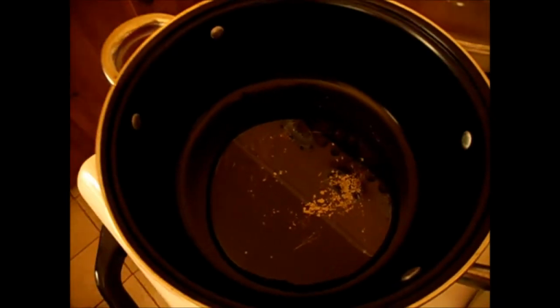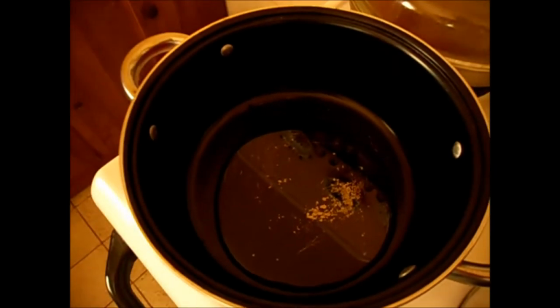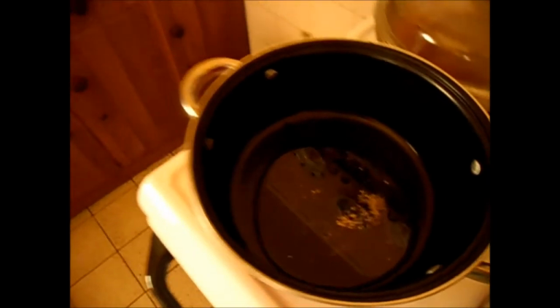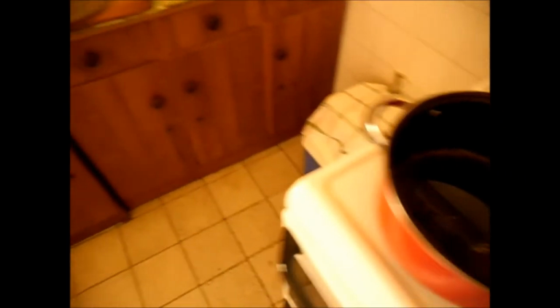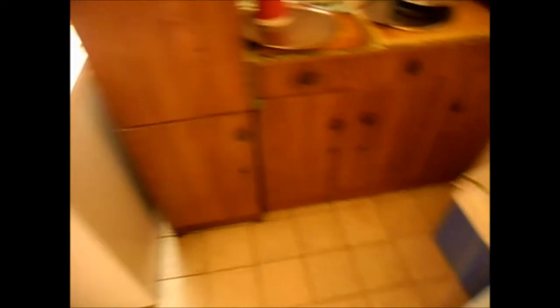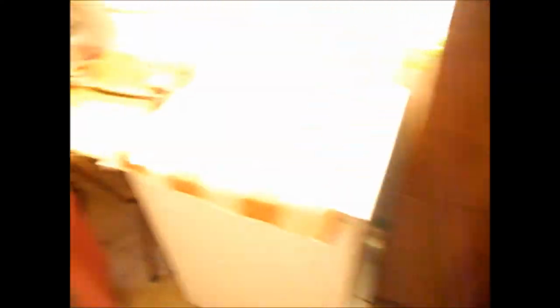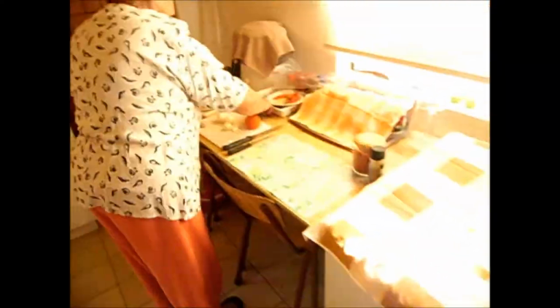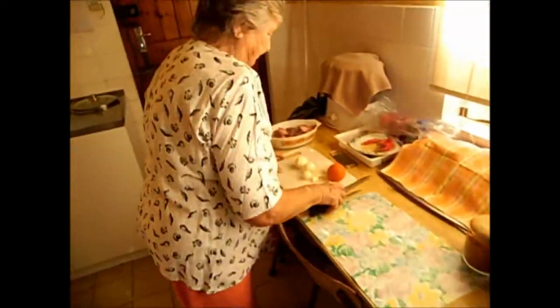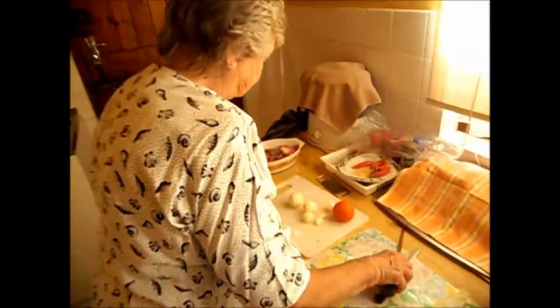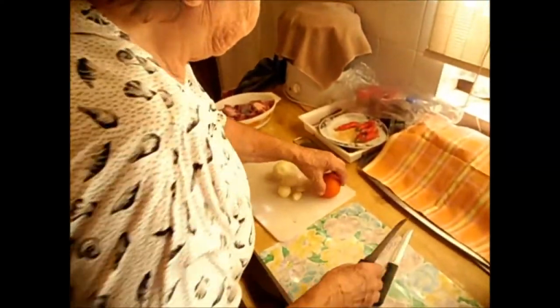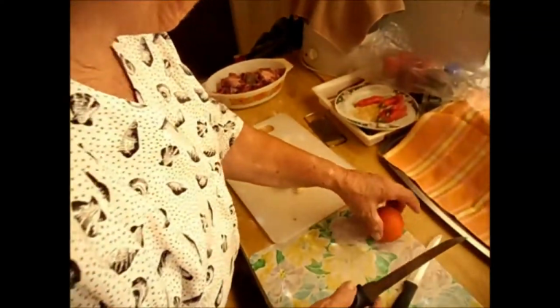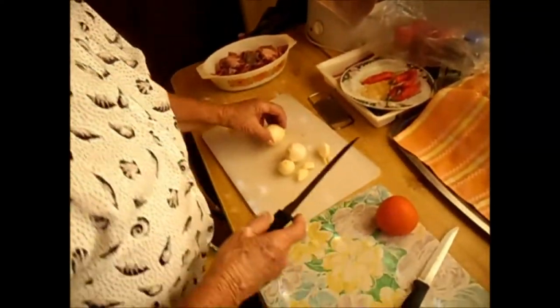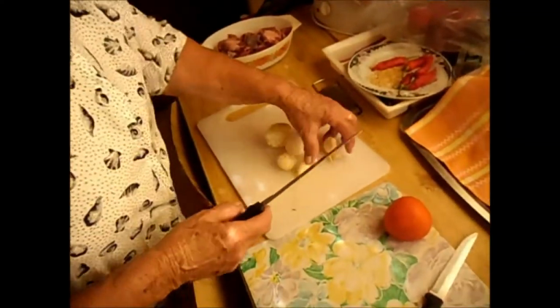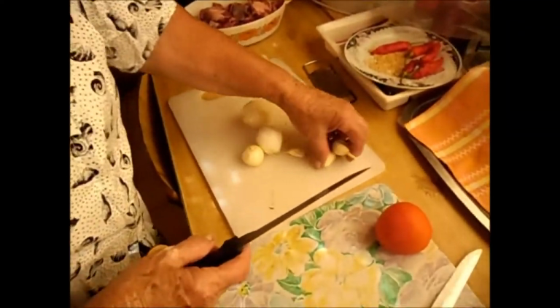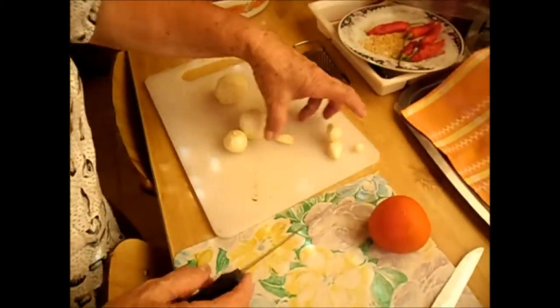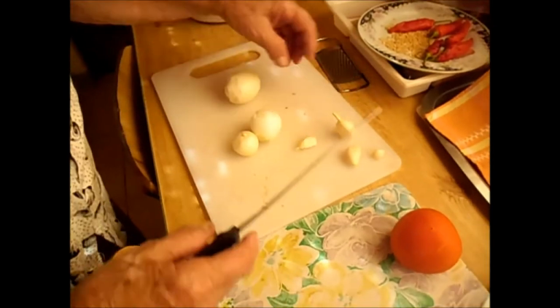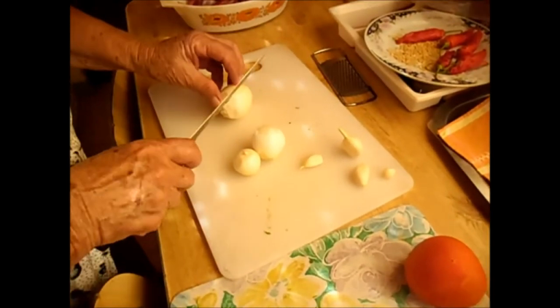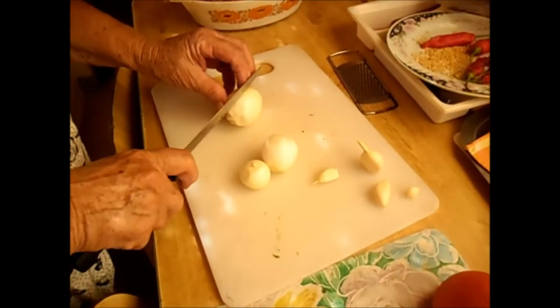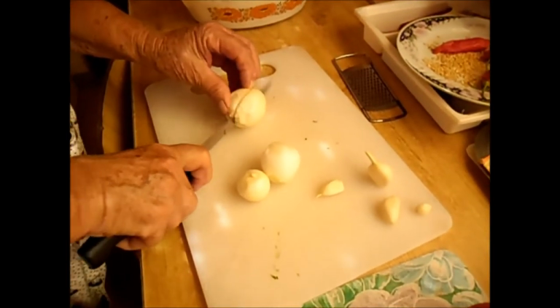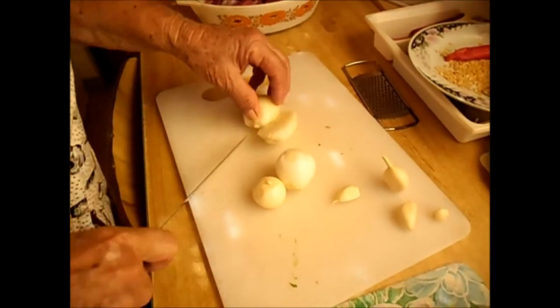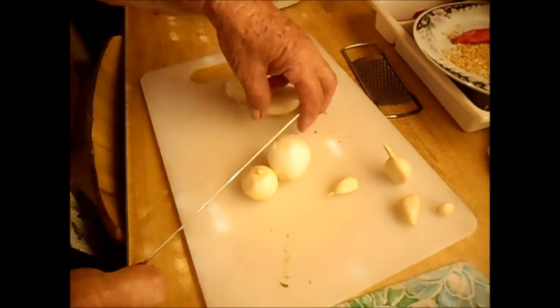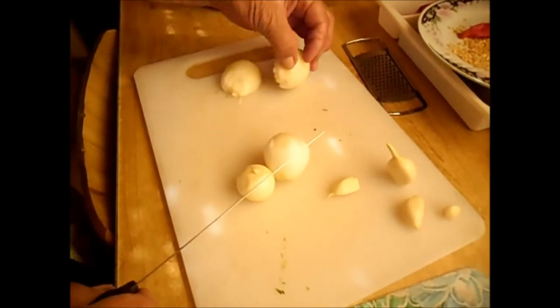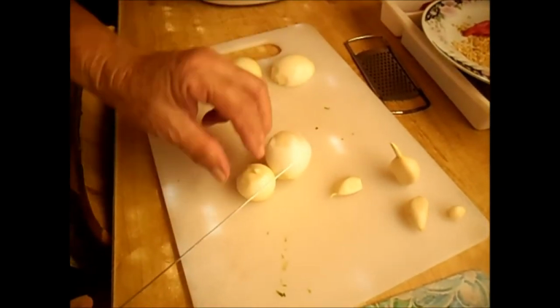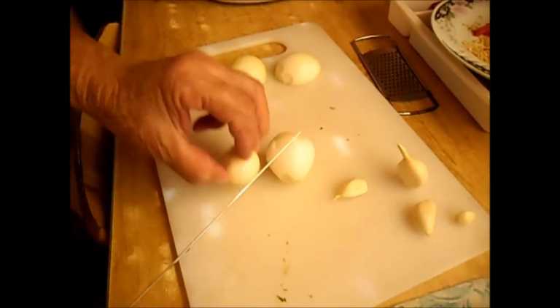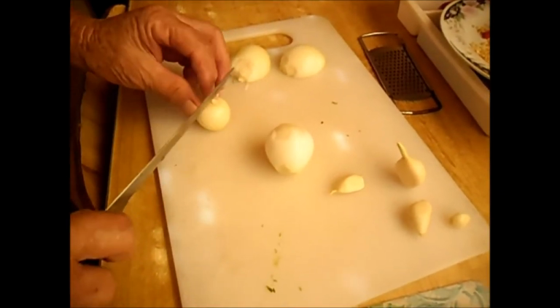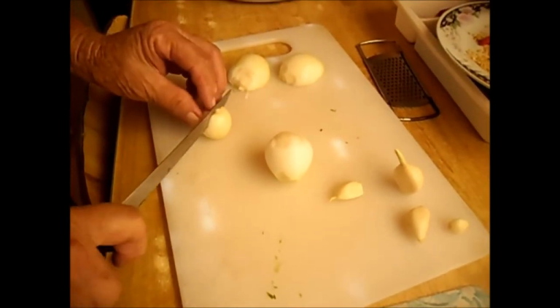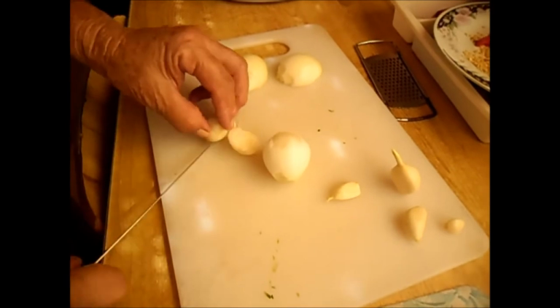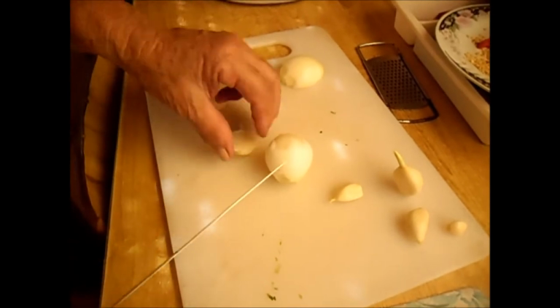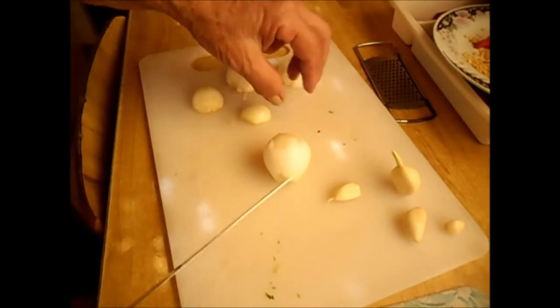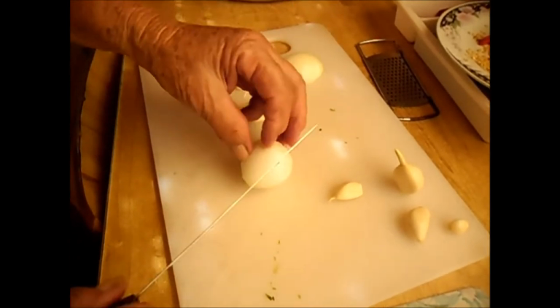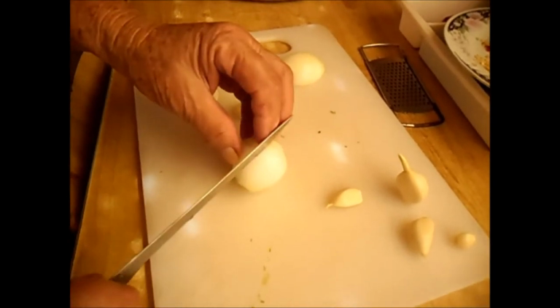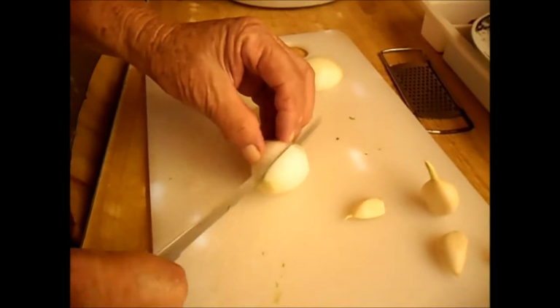Cut off the onions. The tomato is already washed. I have small onions today, not big ones, so I'd say about 2 onions. This is a small onion.